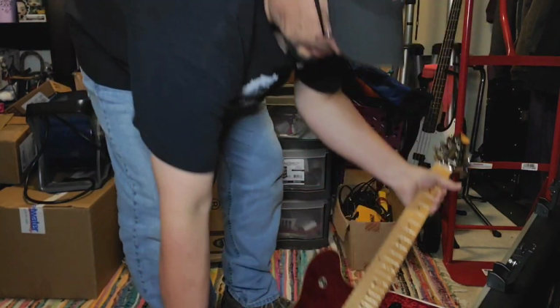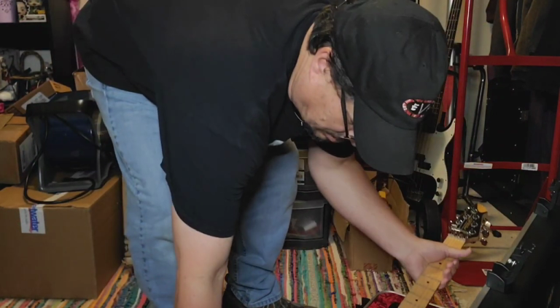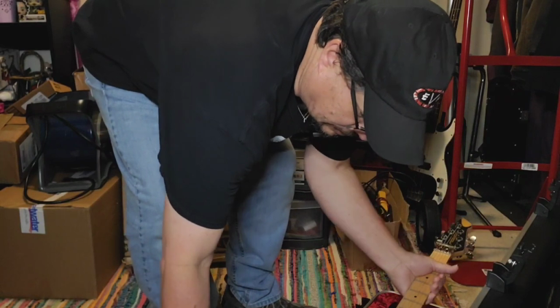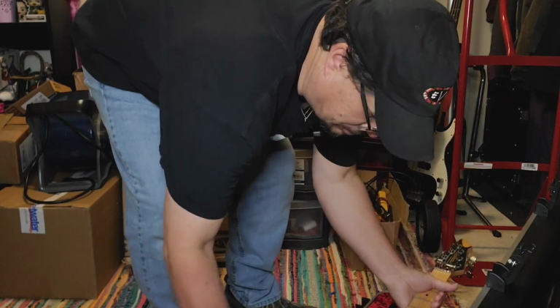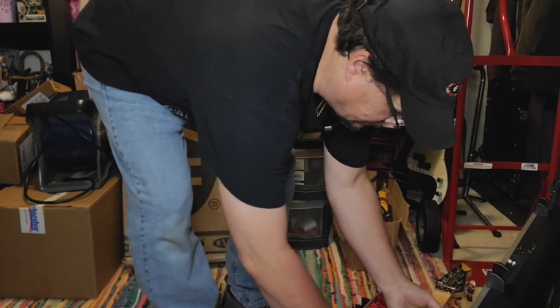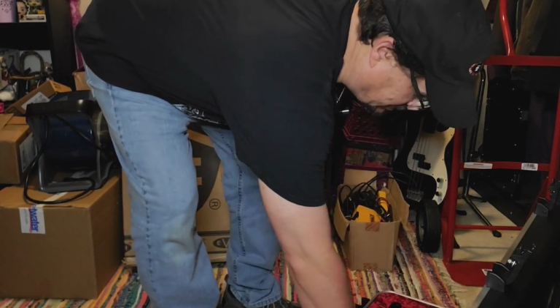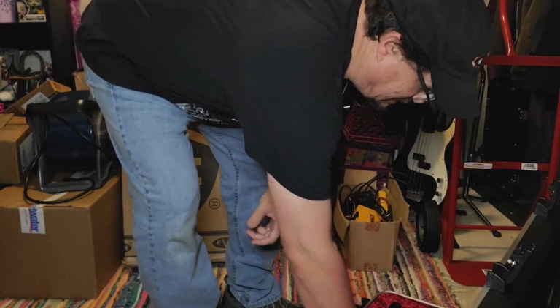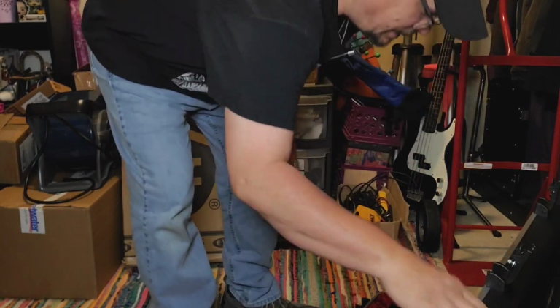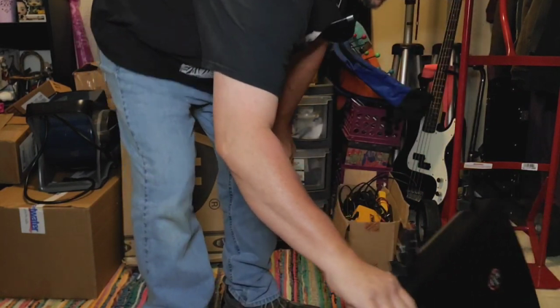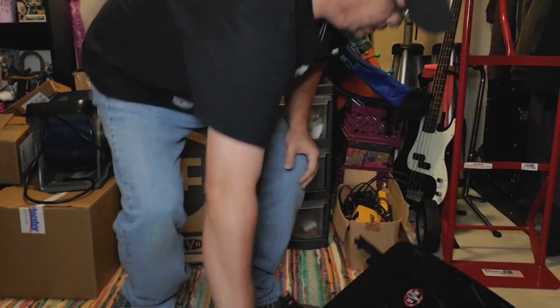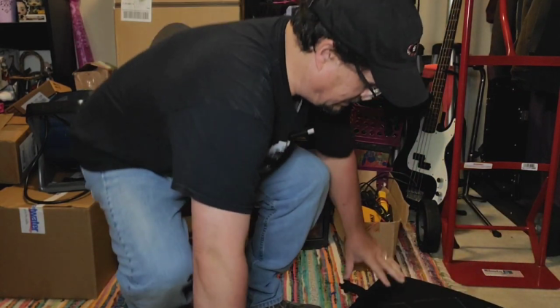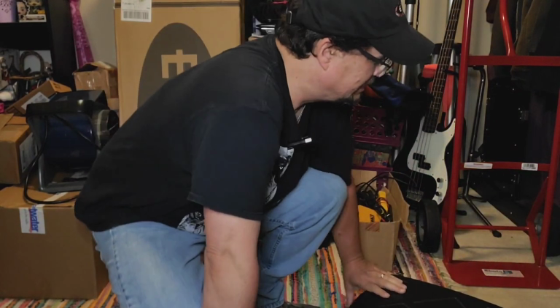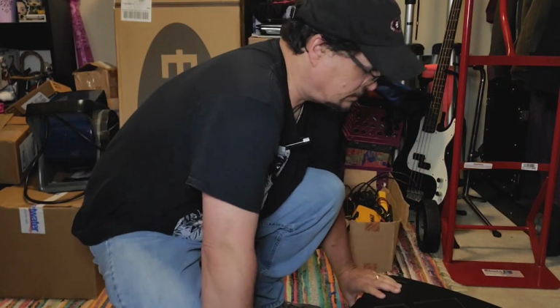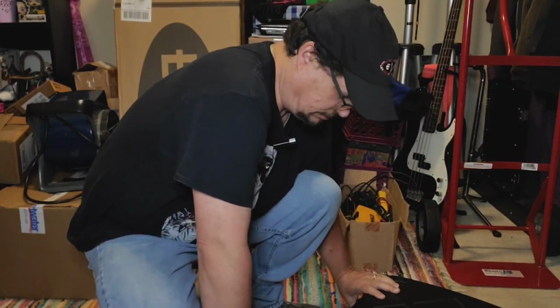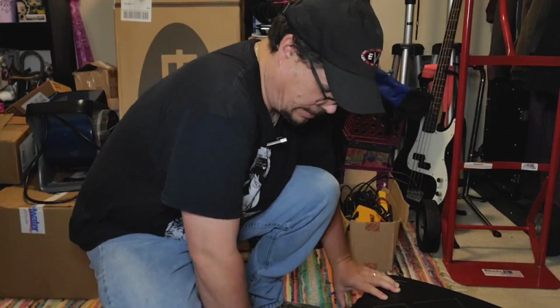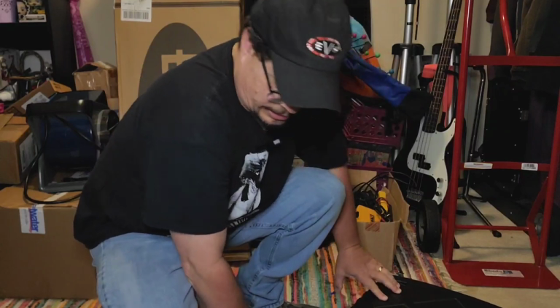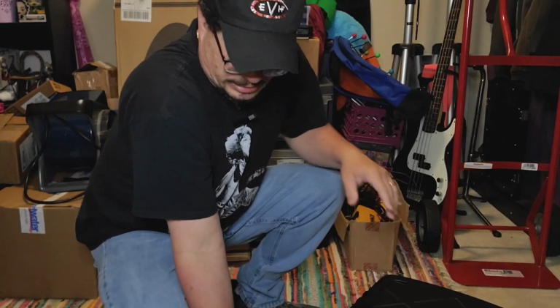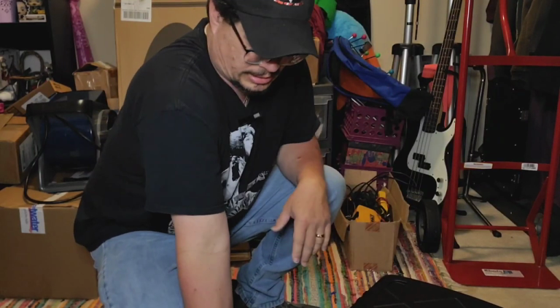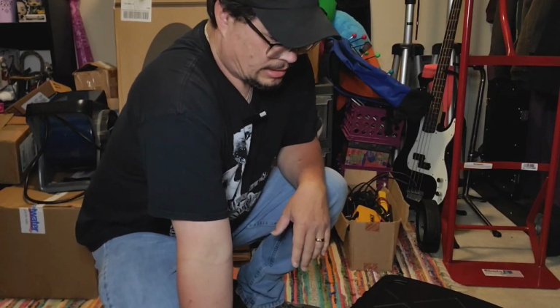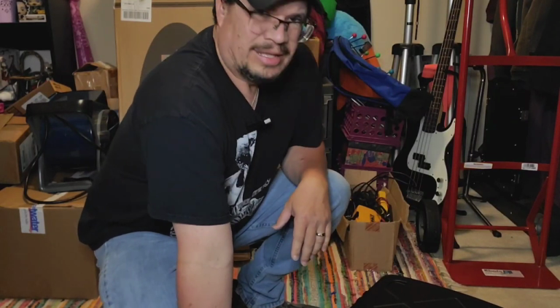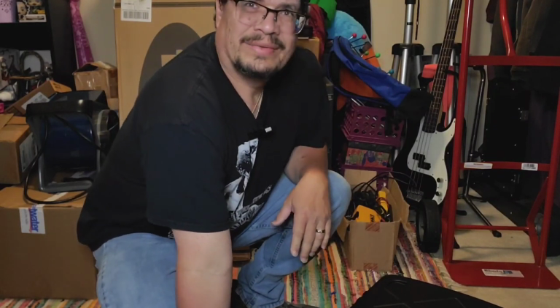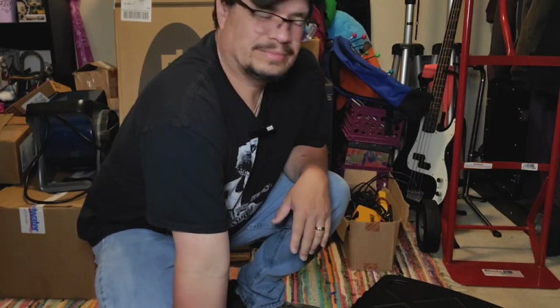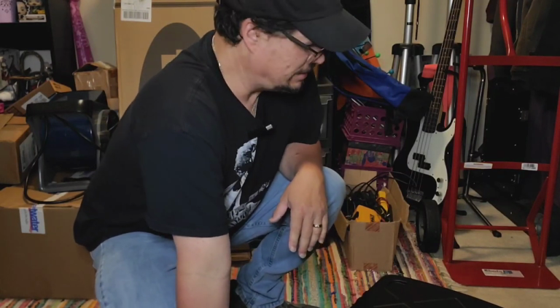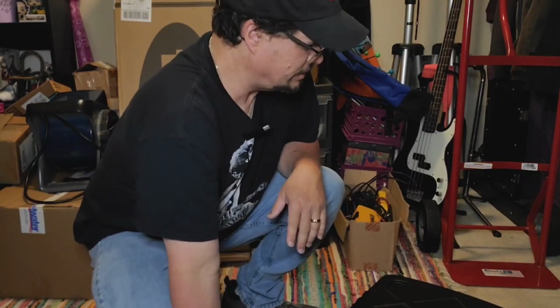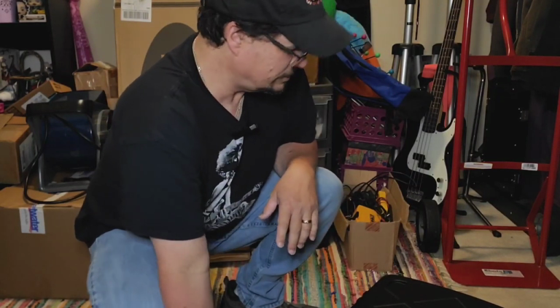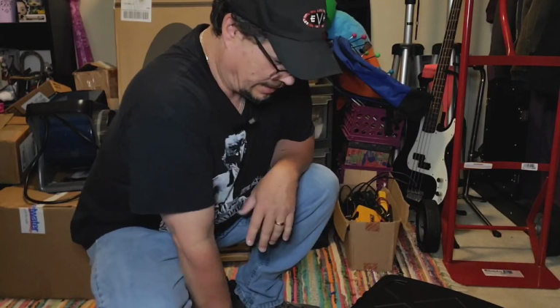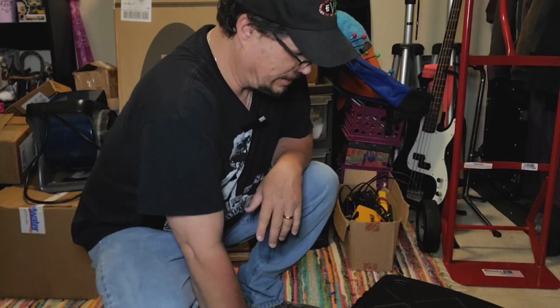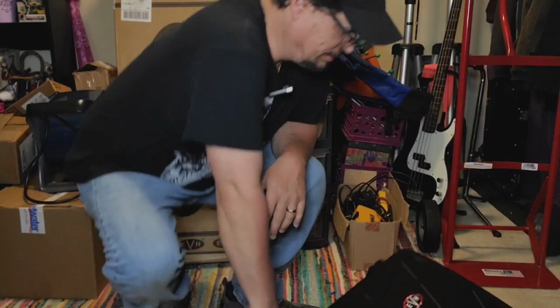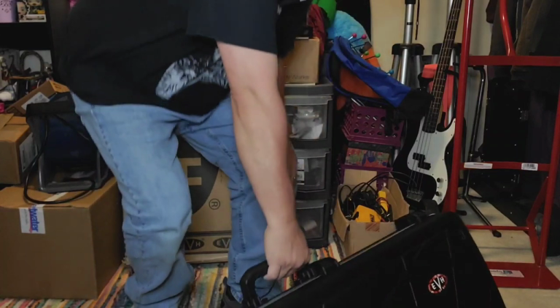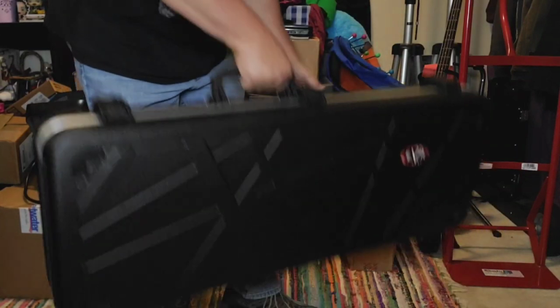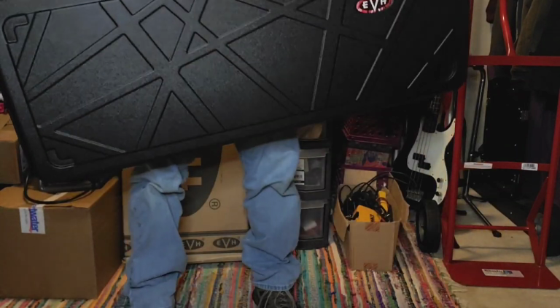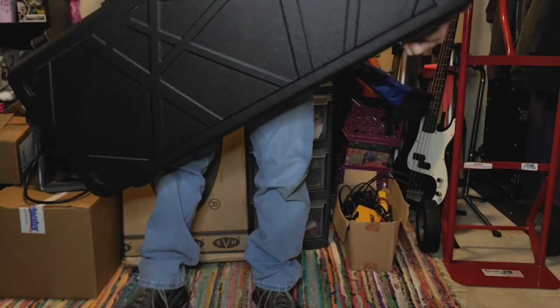Wonderful playing PB Wolfgang Special. I just really like these guitars — they feel so good when you play them. They fit my hands really well.